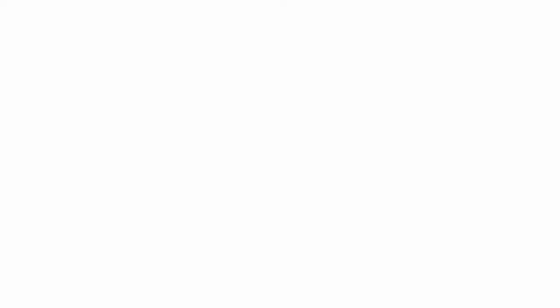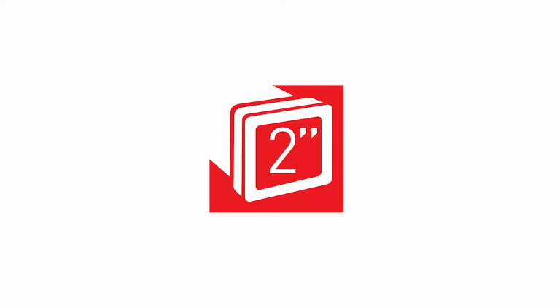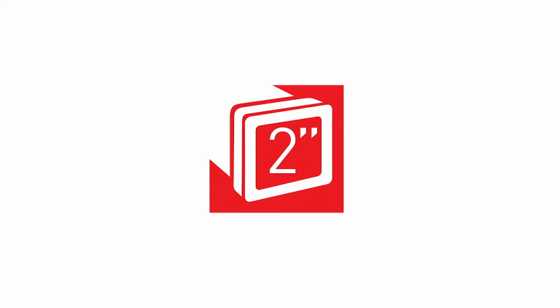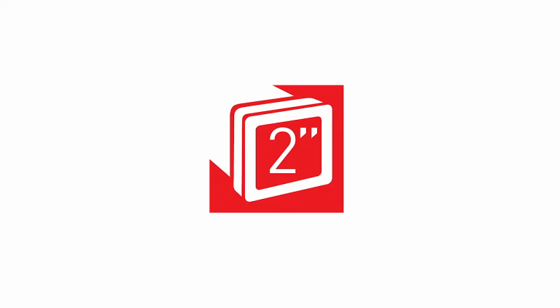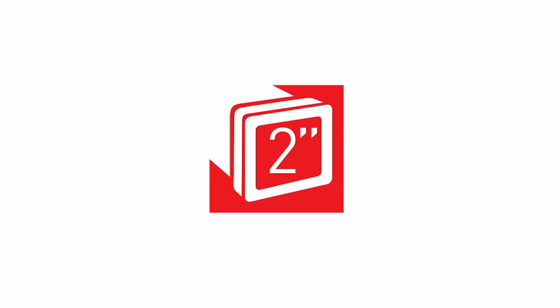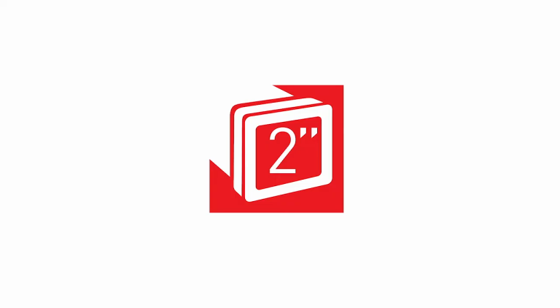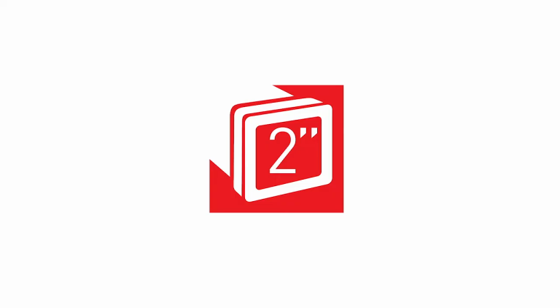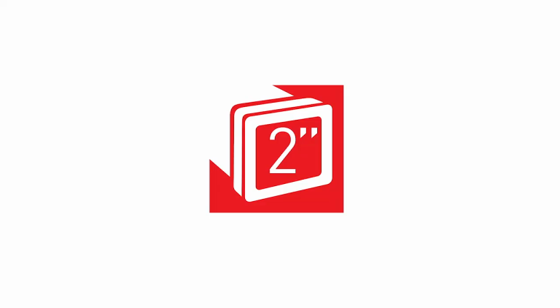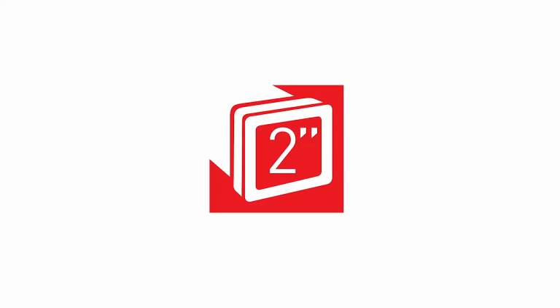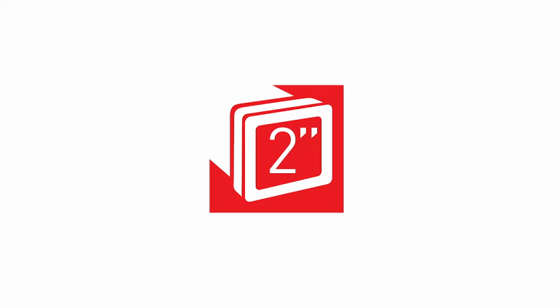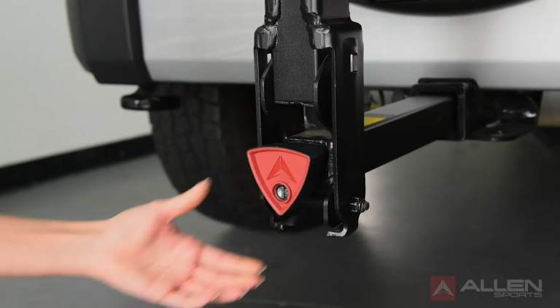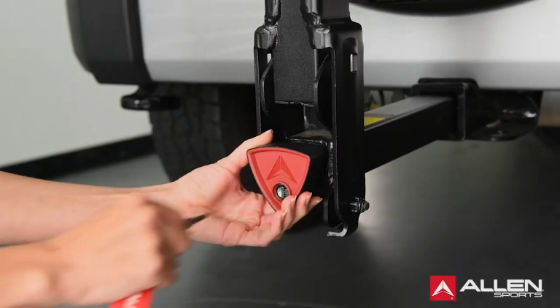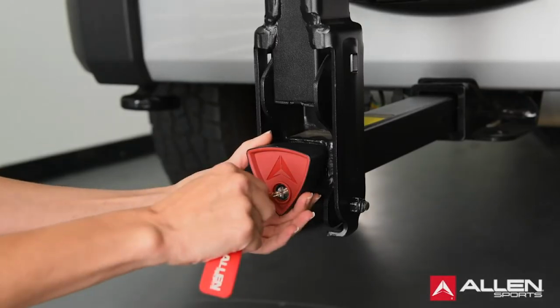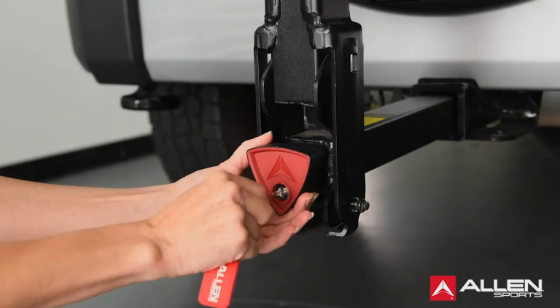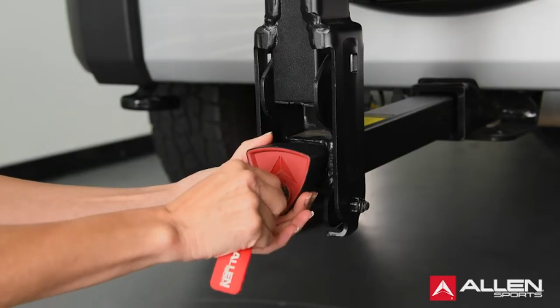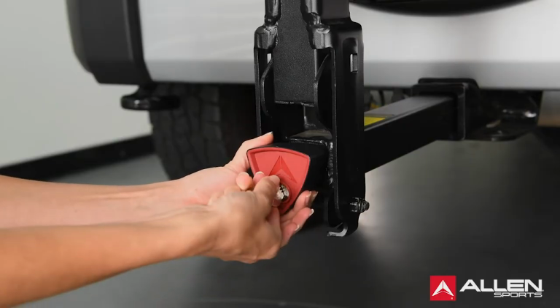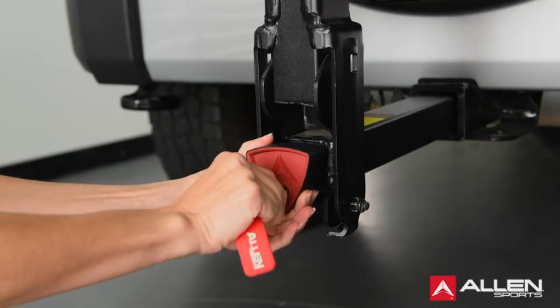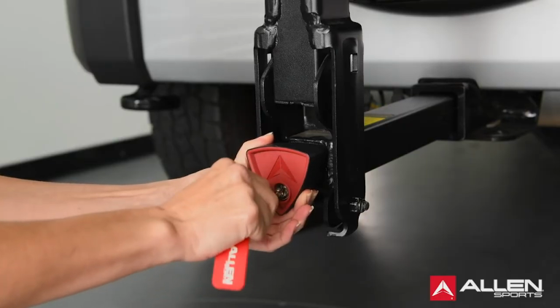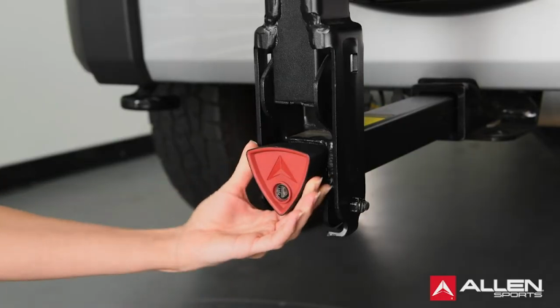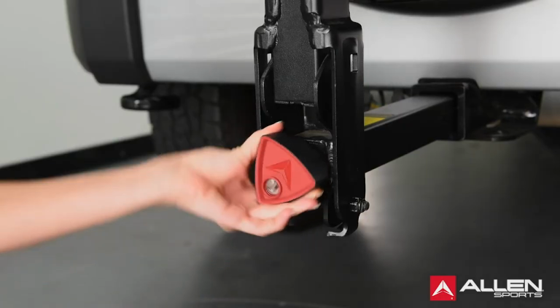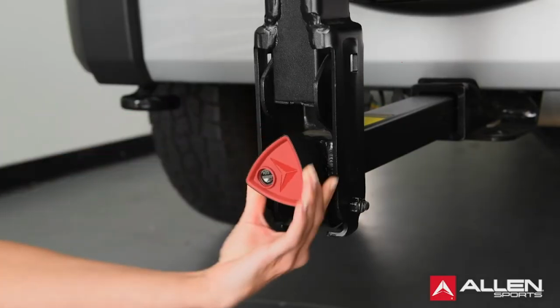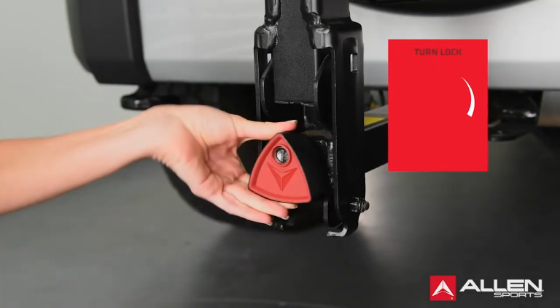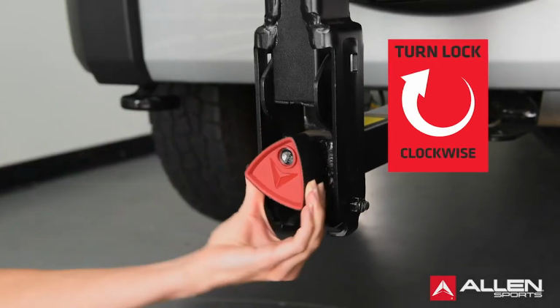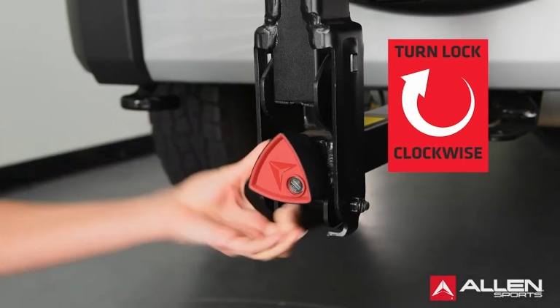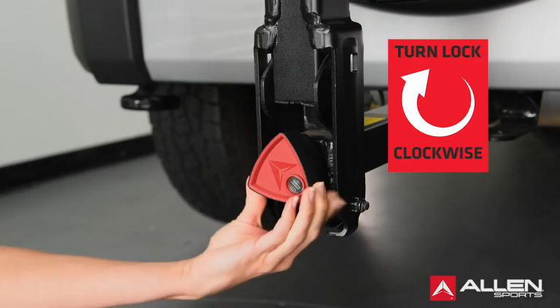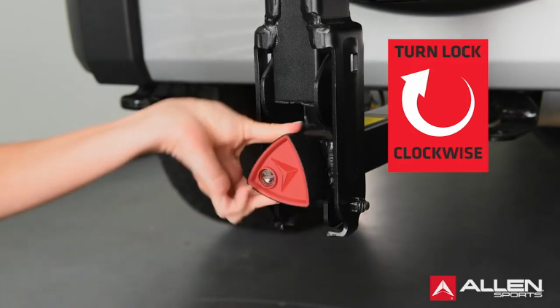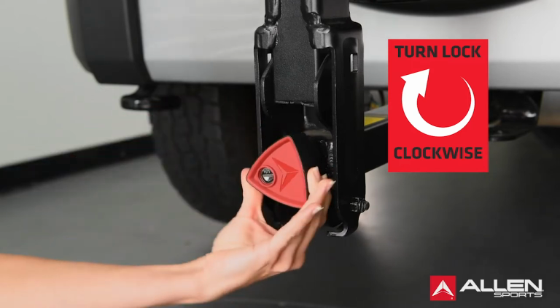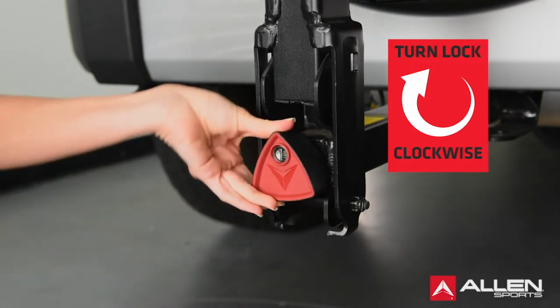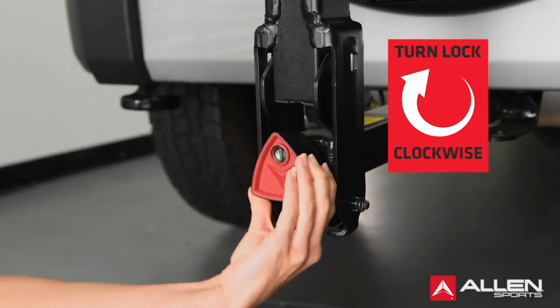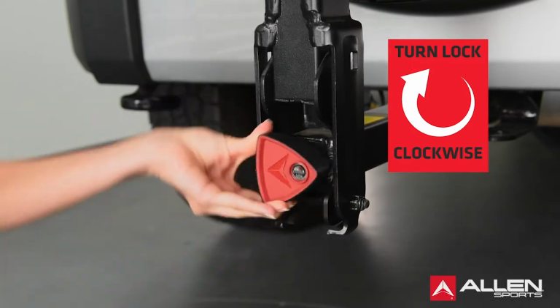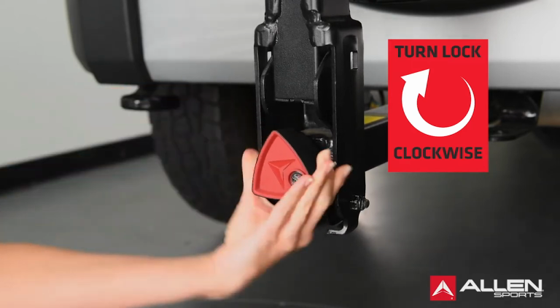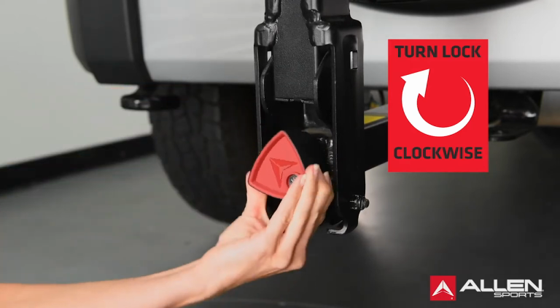It is important to note that this rack should only be installed on a 2-inch receiver hitch. Turn the key counterclockwise to engage or unlock the knob. Turn the locking knob clockwise to tighten the rack inside the receiver hitch. Be careful not to over-tighten.